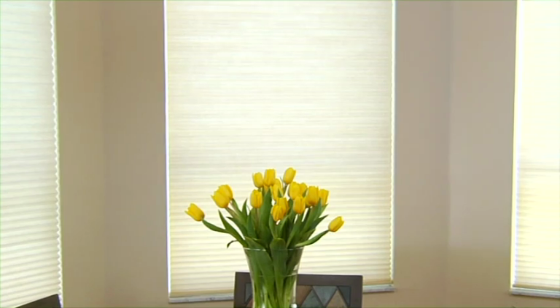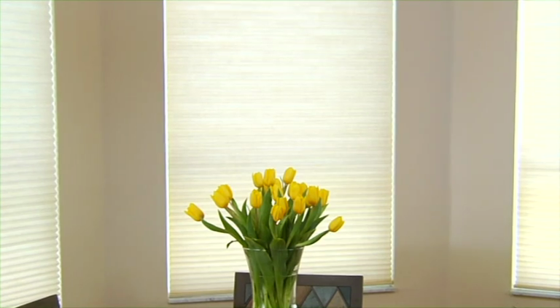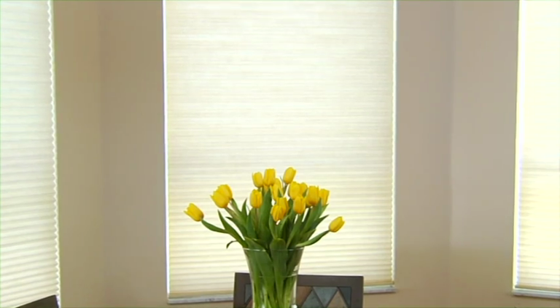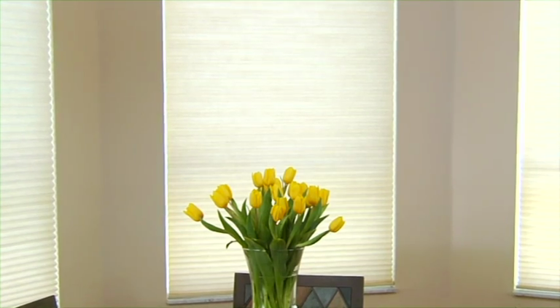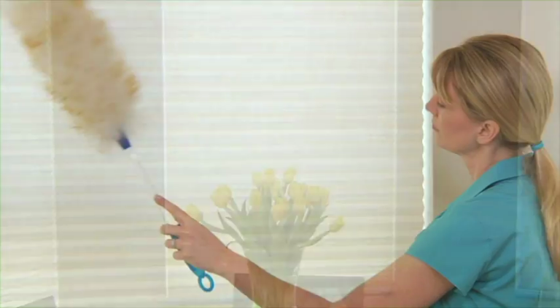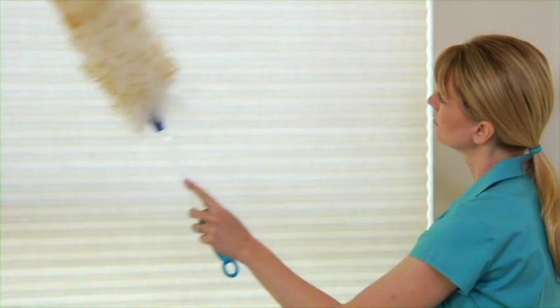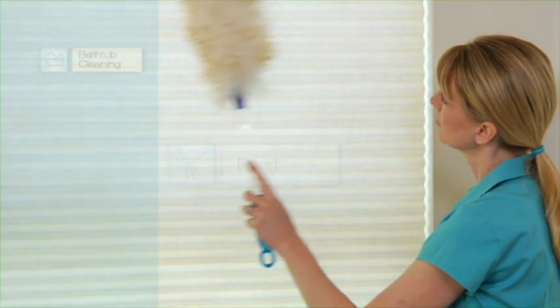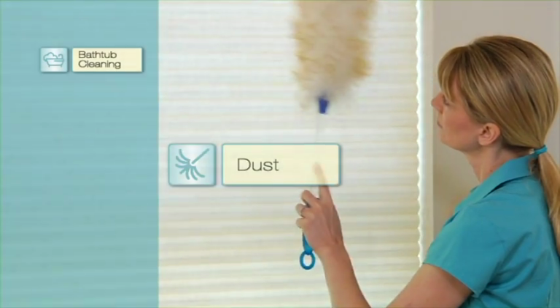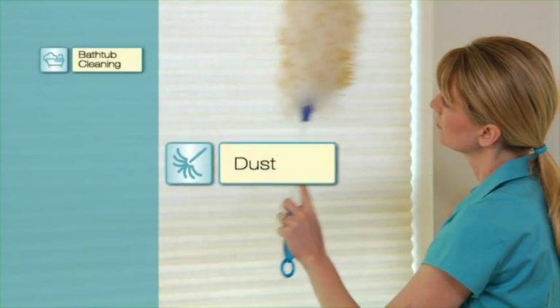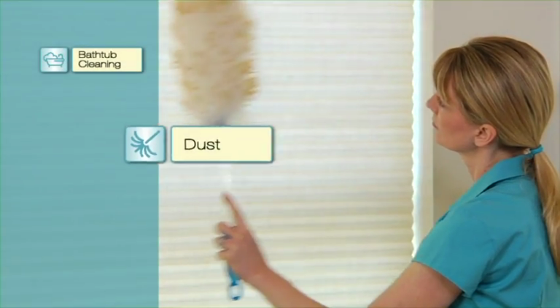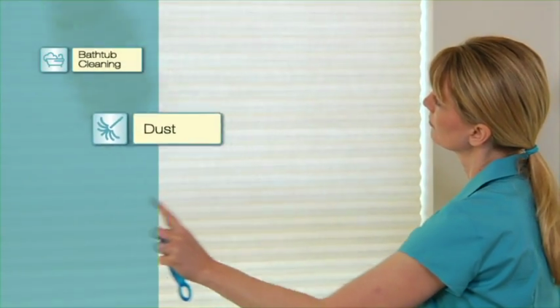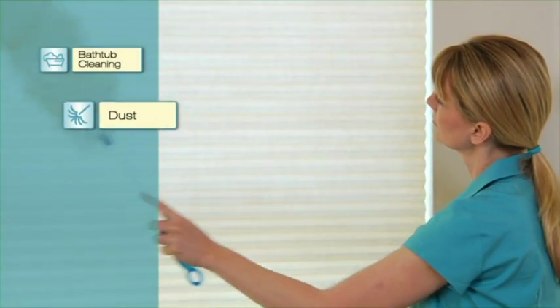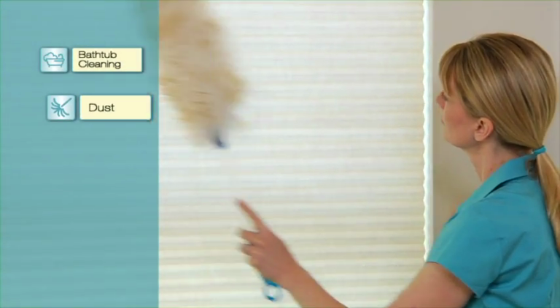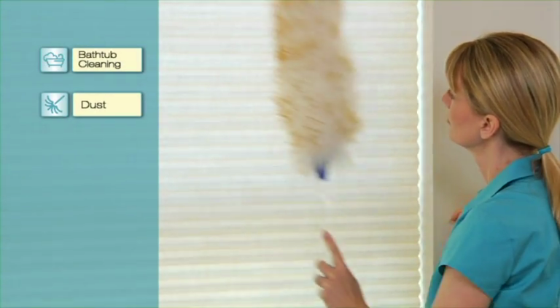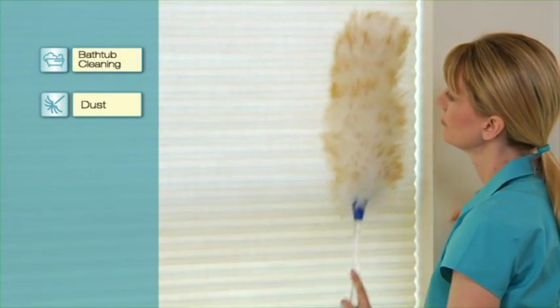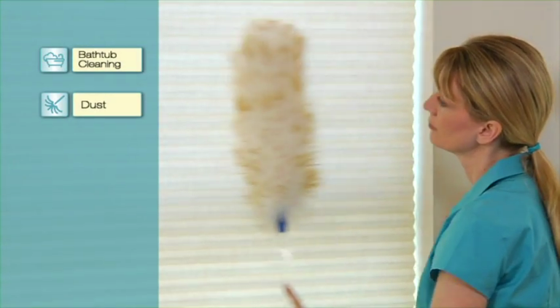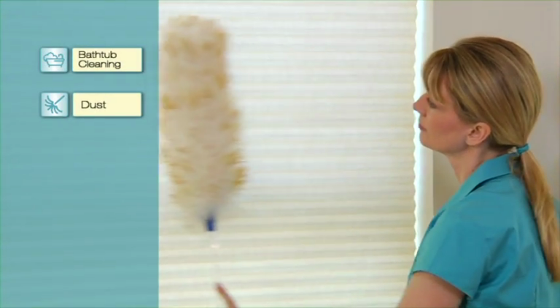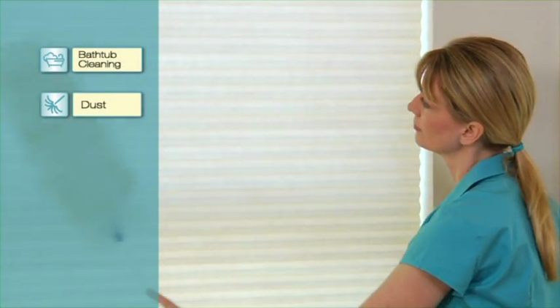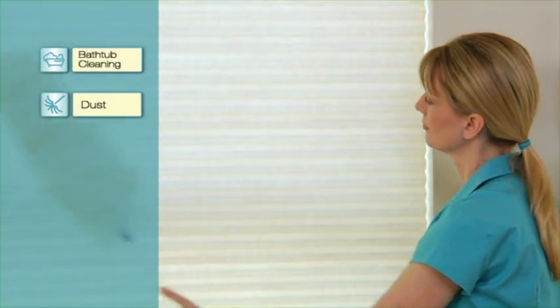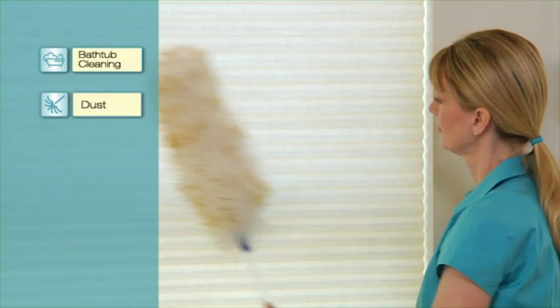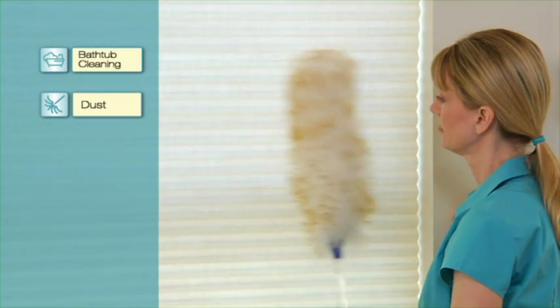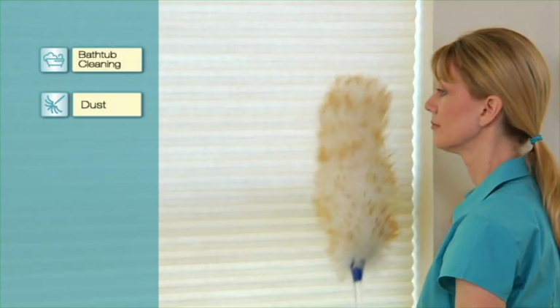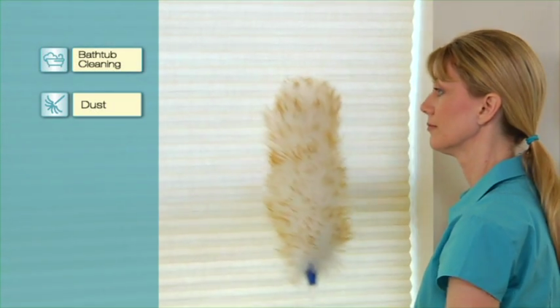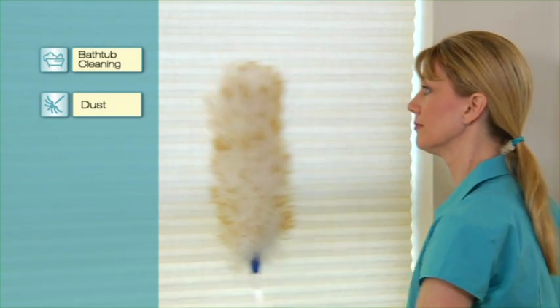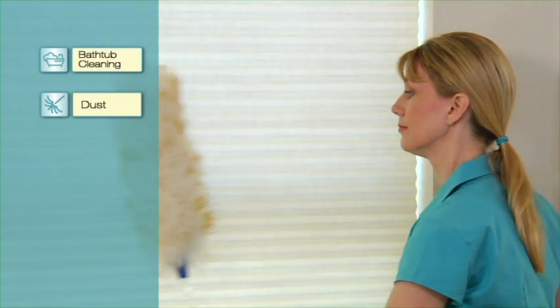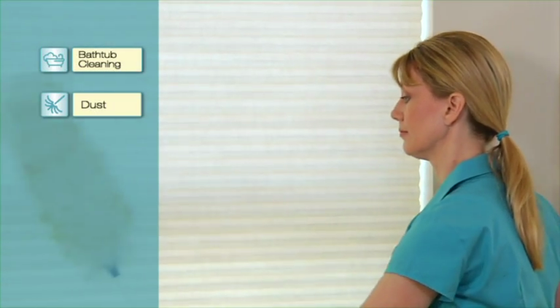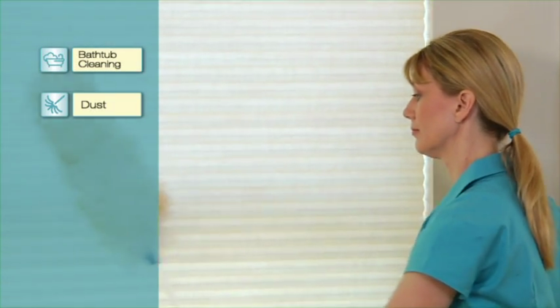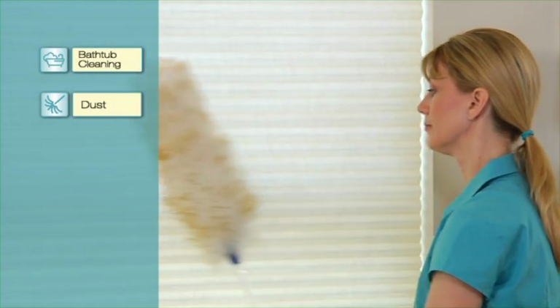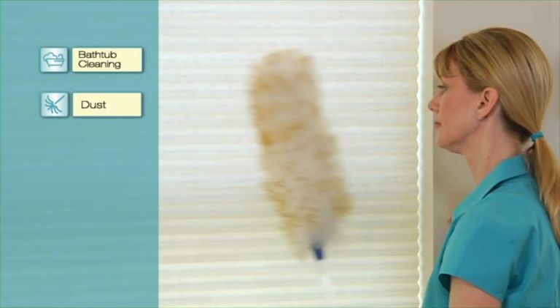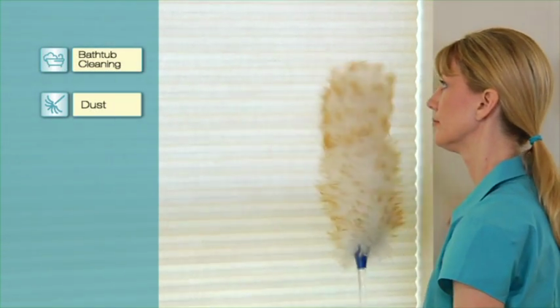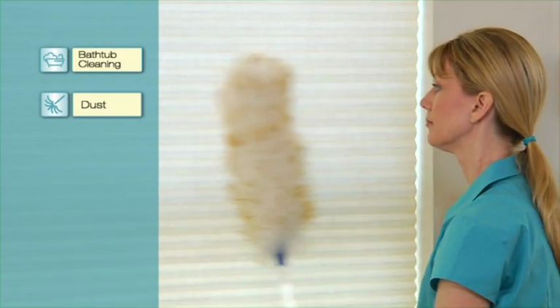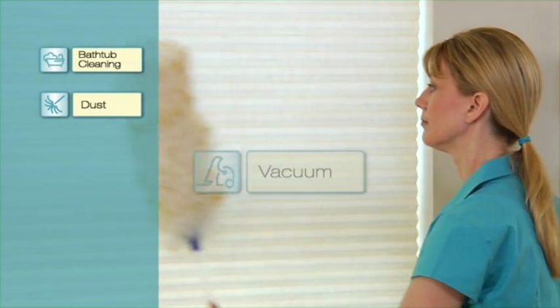Beautiful and easy. Want to care for your shades so they give you years of beauty and style? That's easy, too. Regular dusting will maintain a like-new appearance. You can also use compressed air or a blow dryer on a low, cool setting.